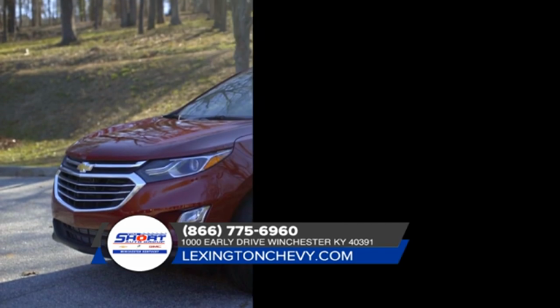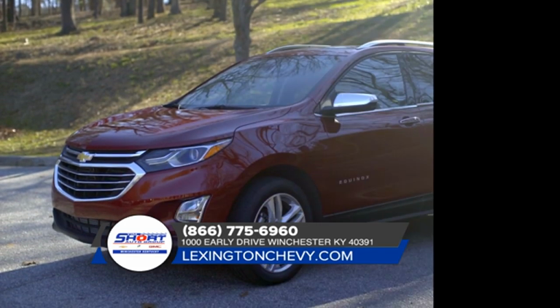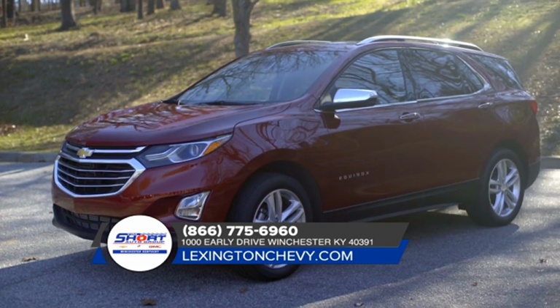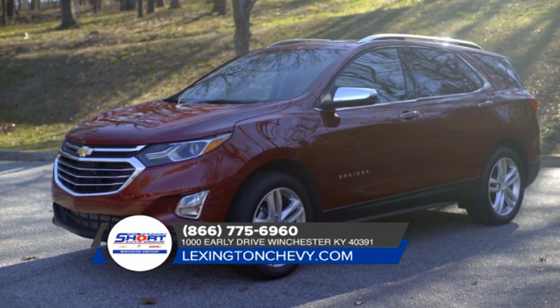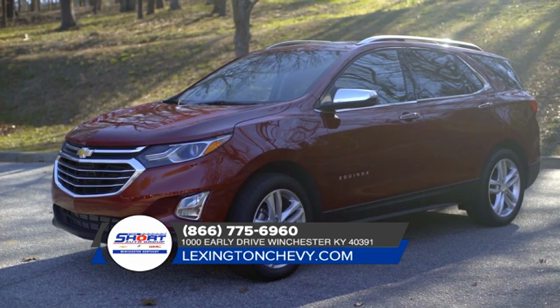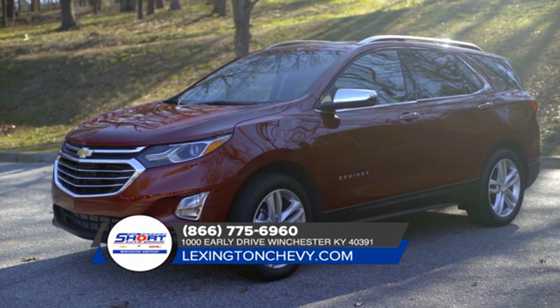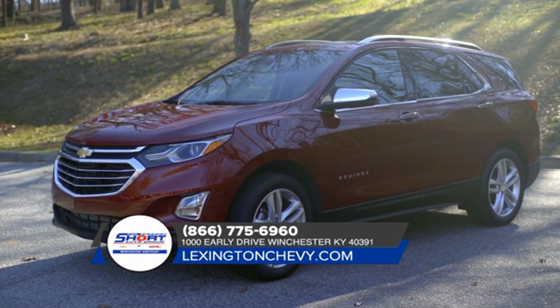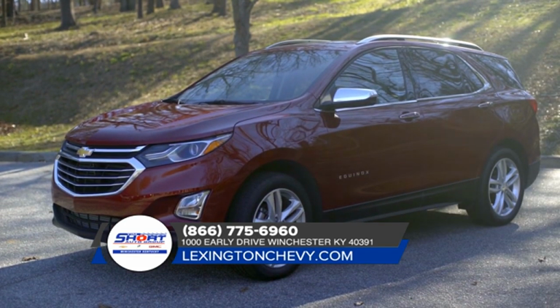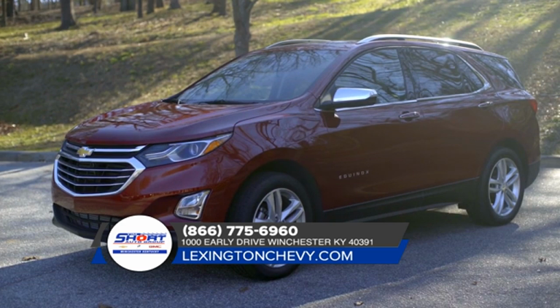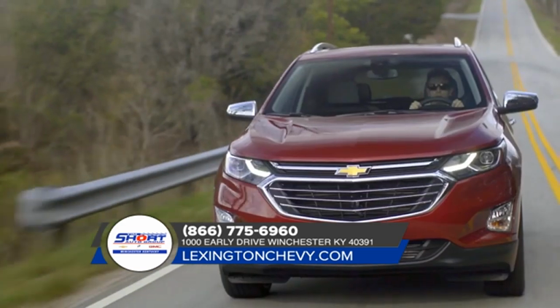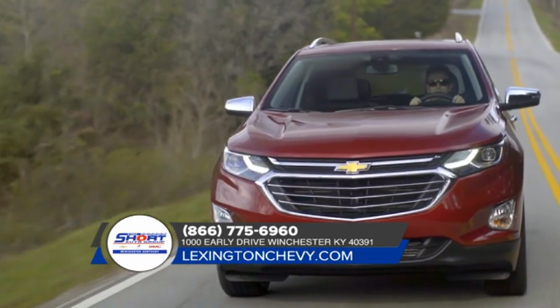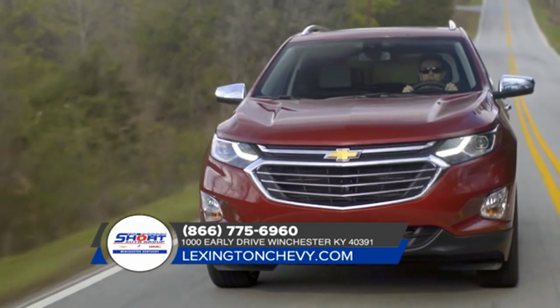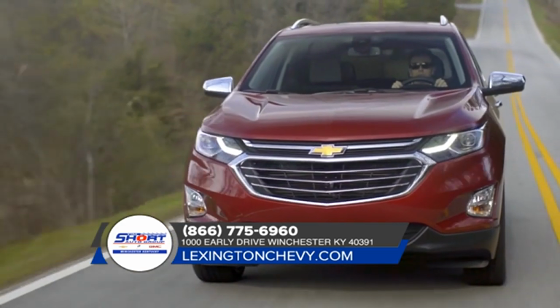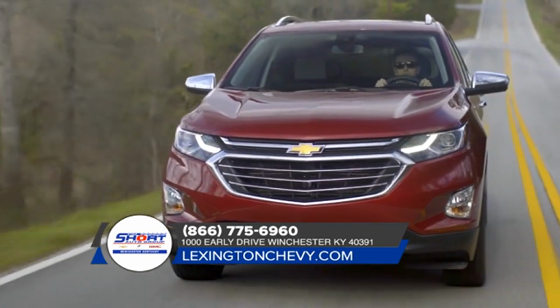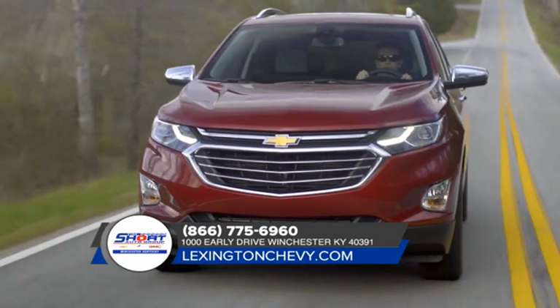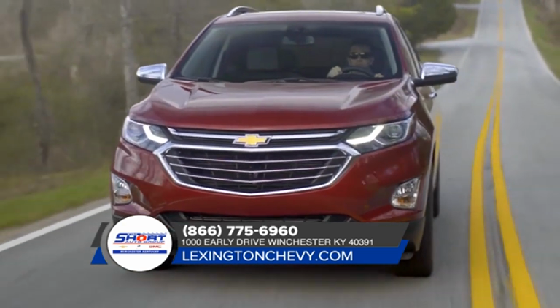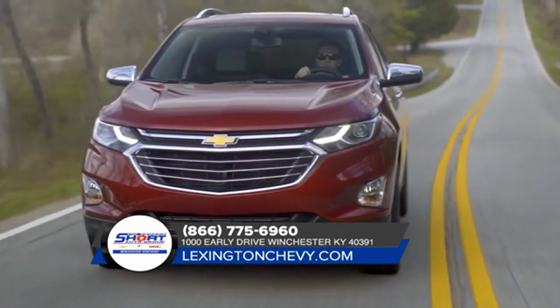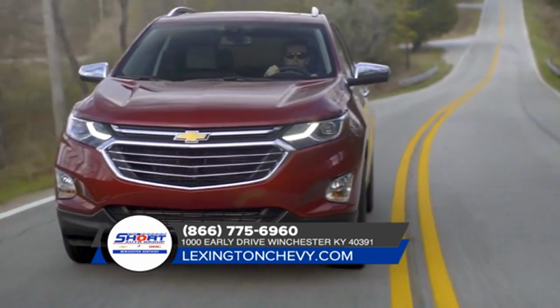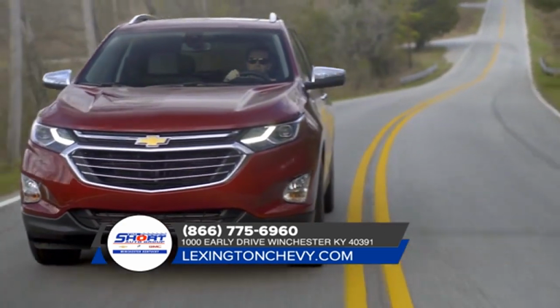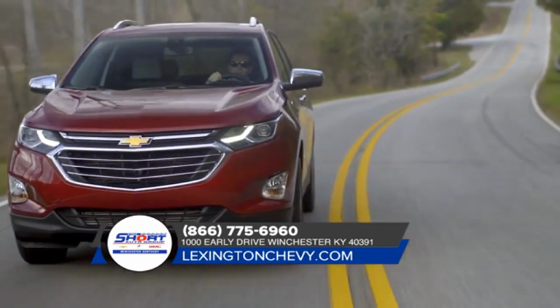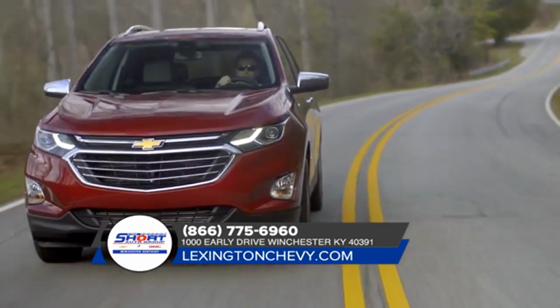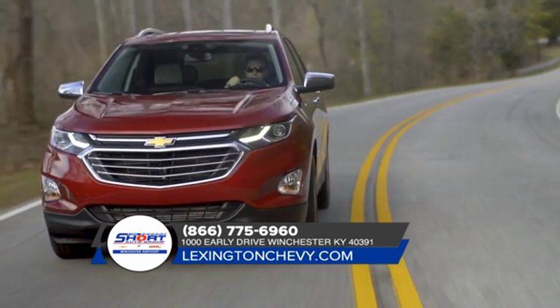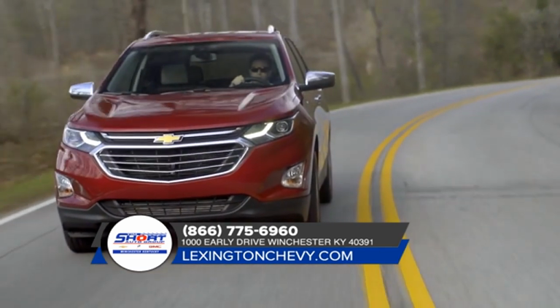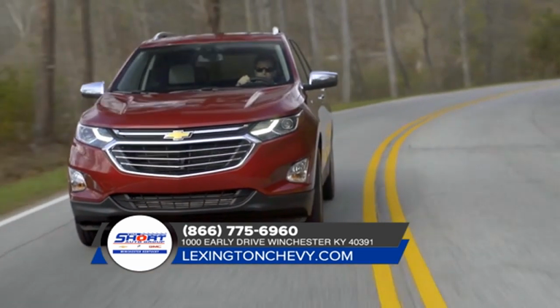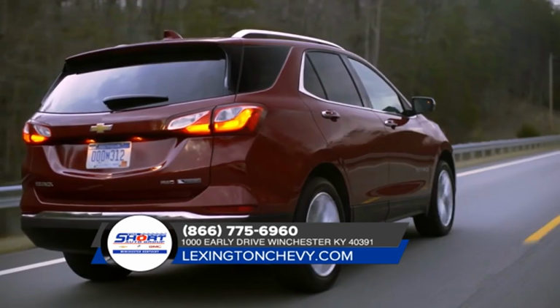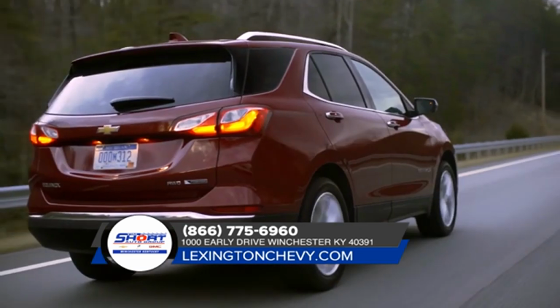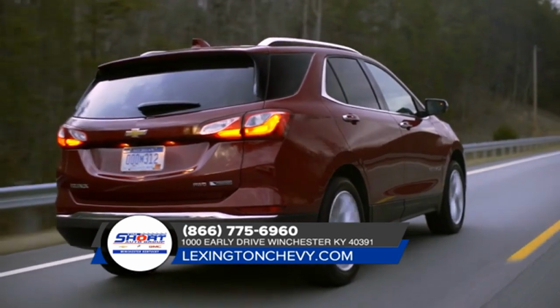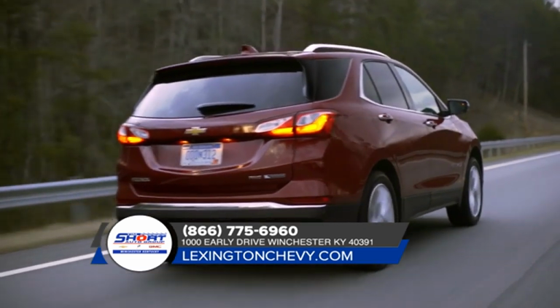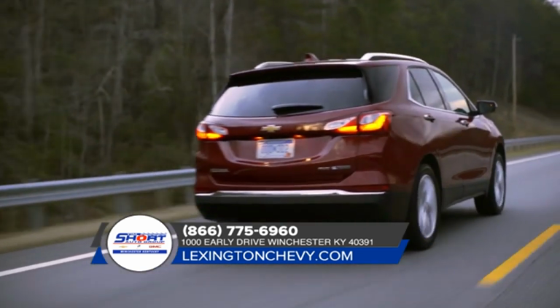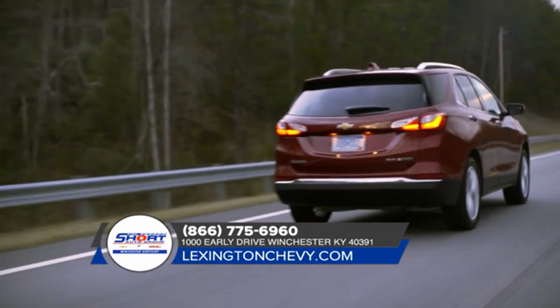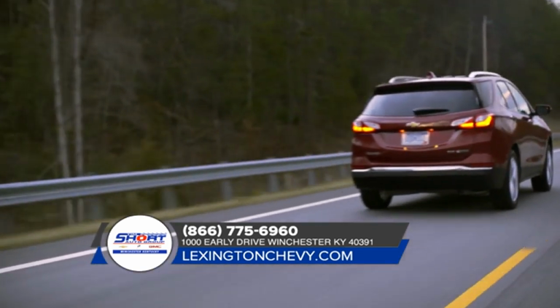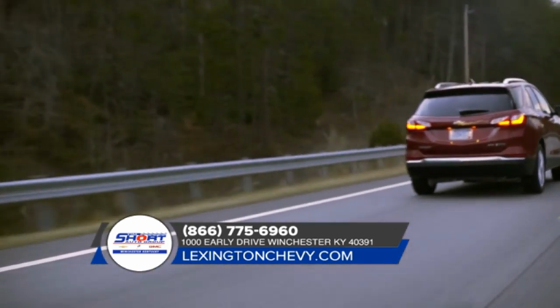The all-new 2018 Chevrolet Equinox has everything you need to do everything you want. Sporting available all-wheel drive and getting up to 39 miles per gallon highway, the Equinox doesn't make you sacrifice capability for efficiency.